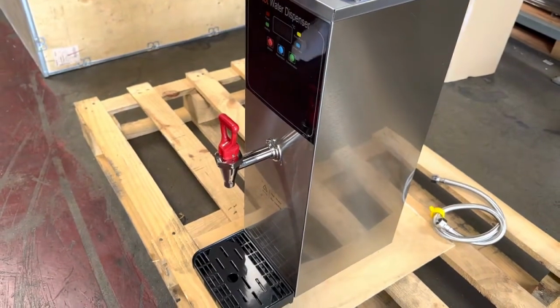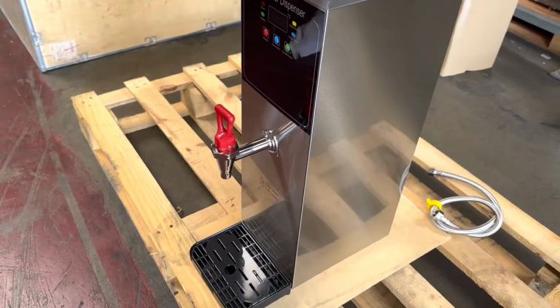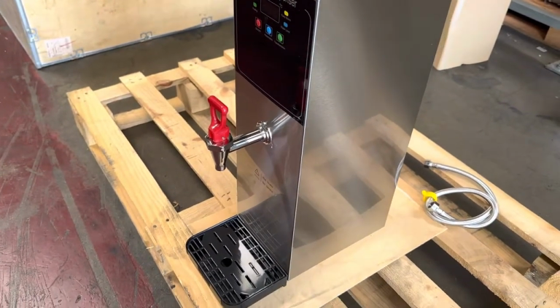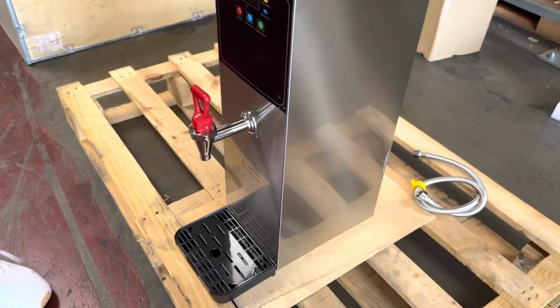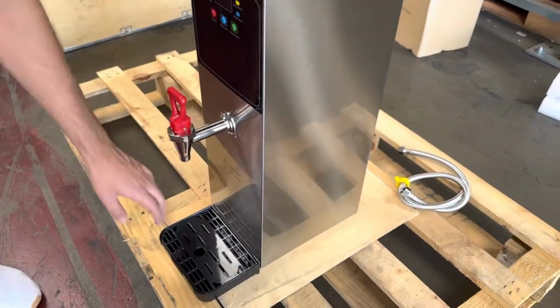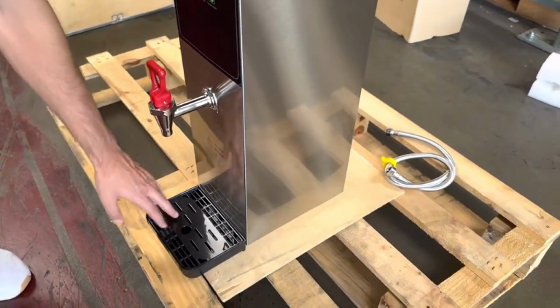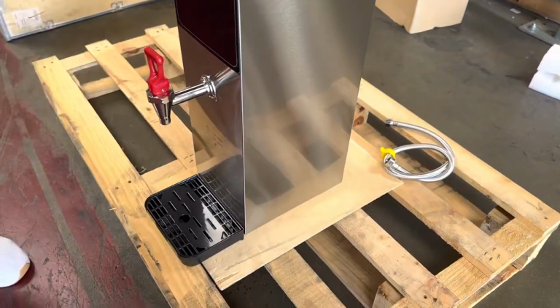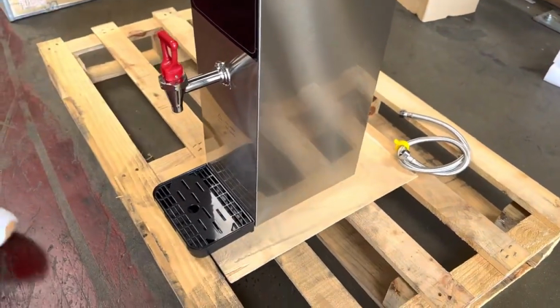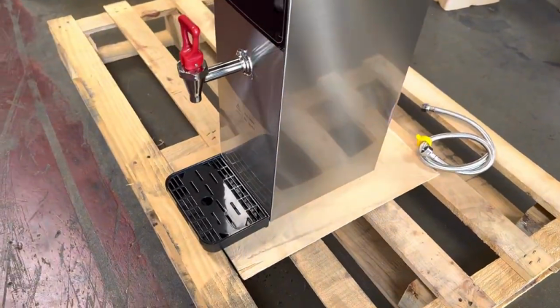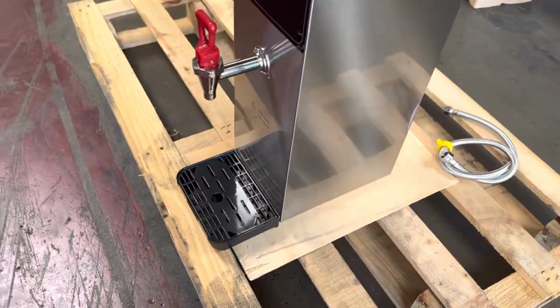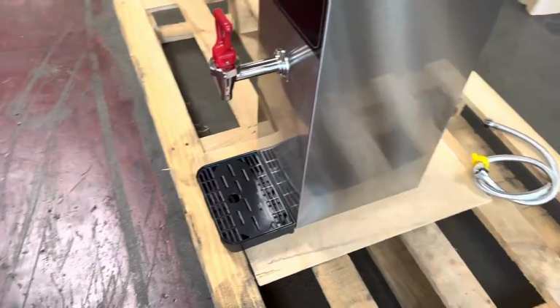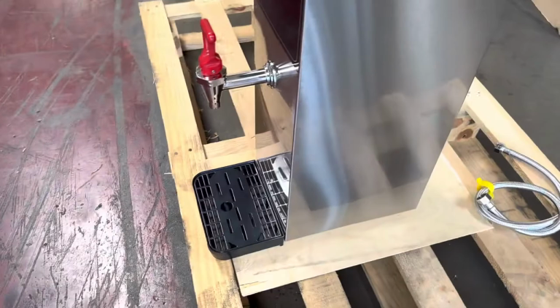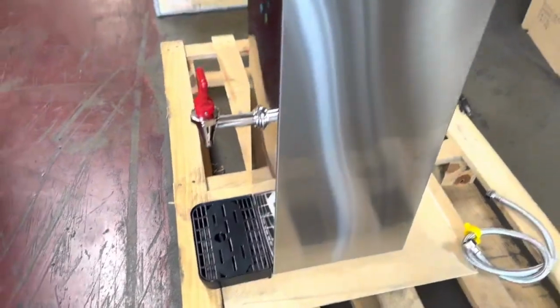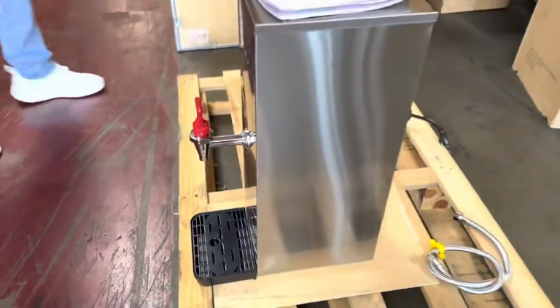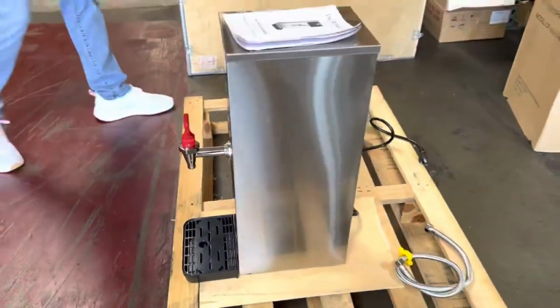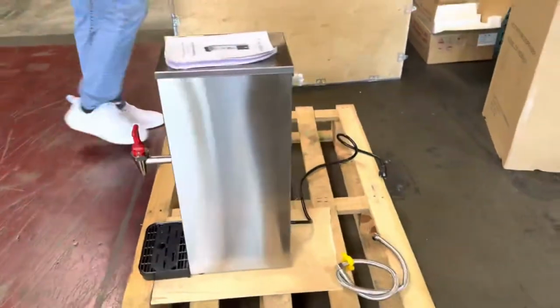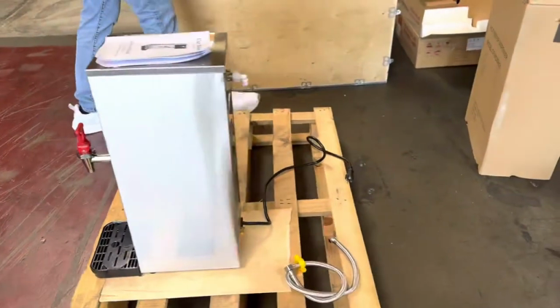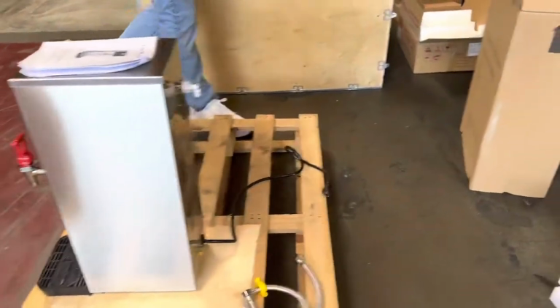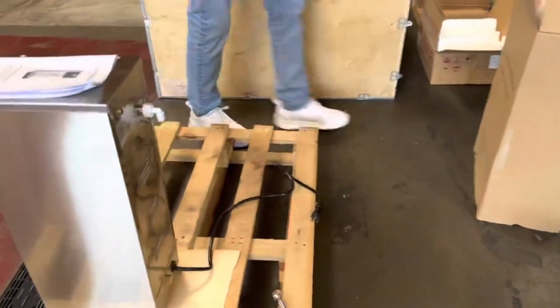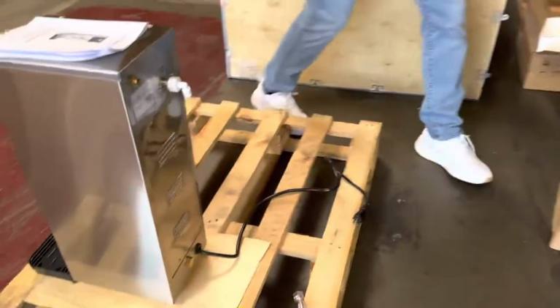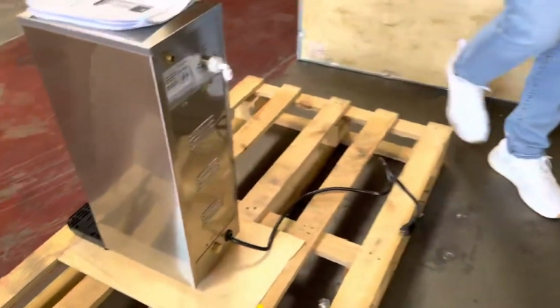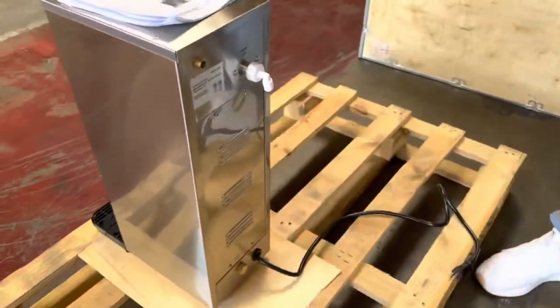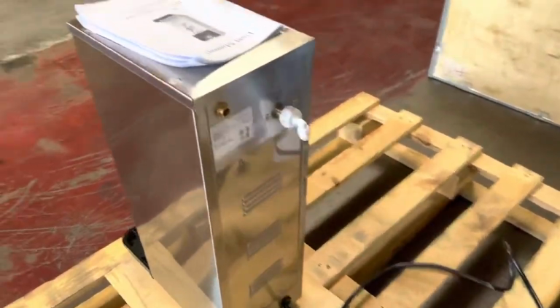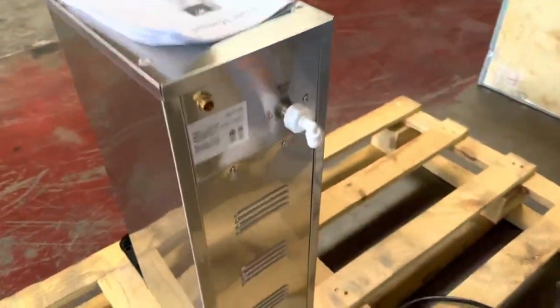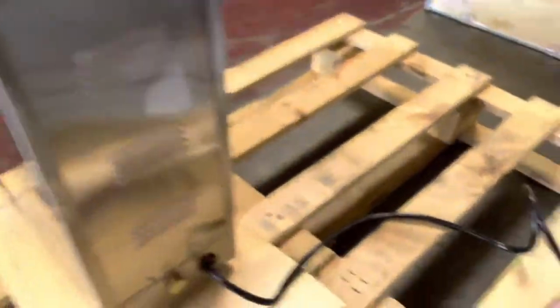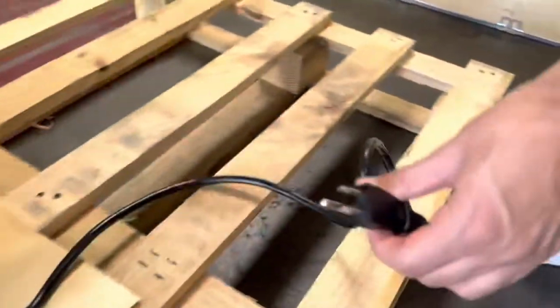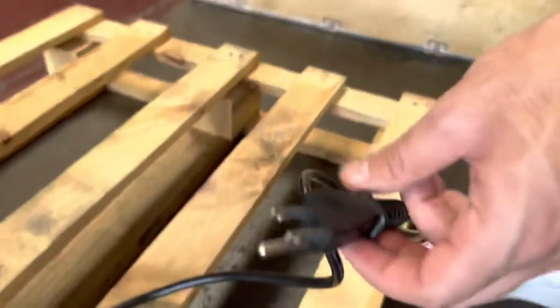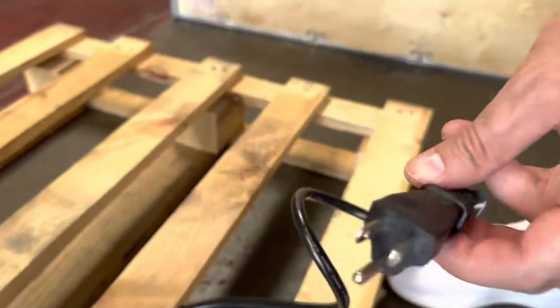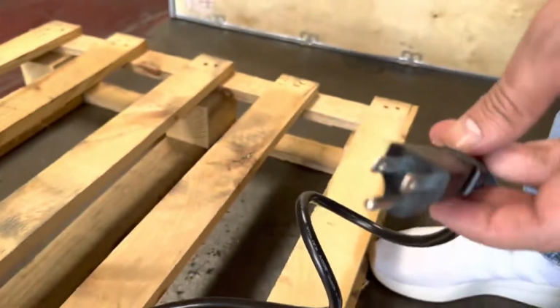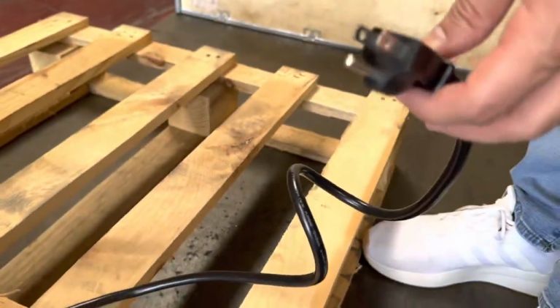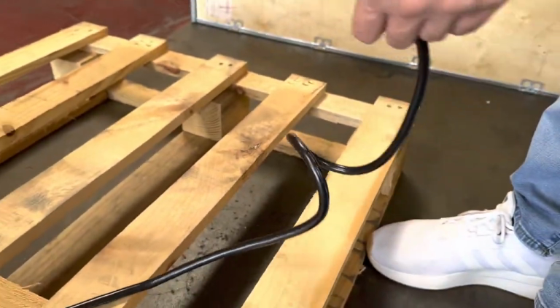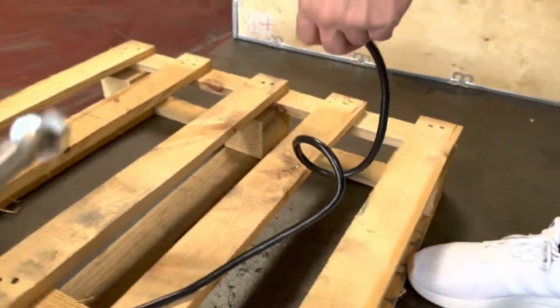We have a little pedal on the front where the water will come out. You also have a little waste tray that will be included with the unit. On the back we have our plug, which is a standard US plug that runs on 110 volts.